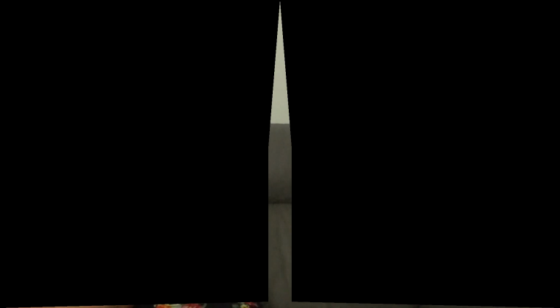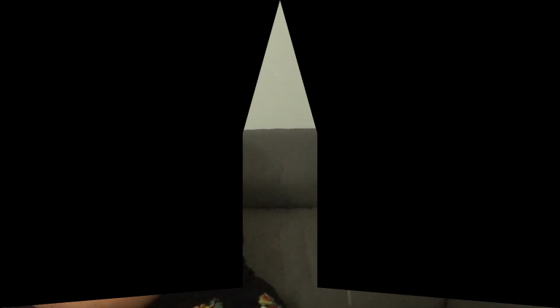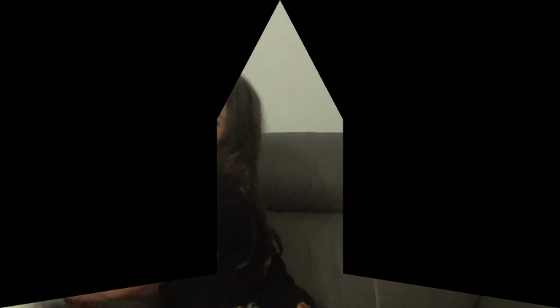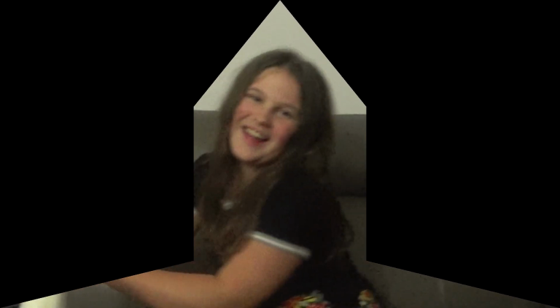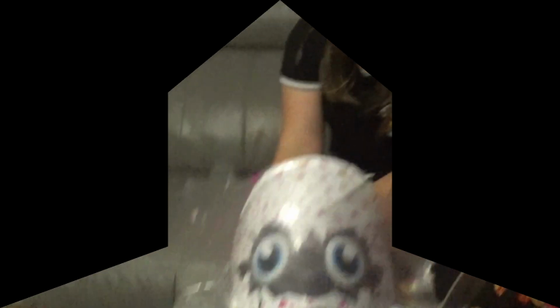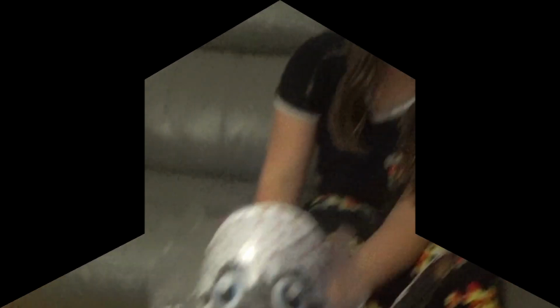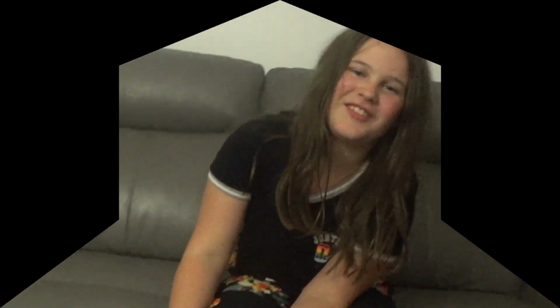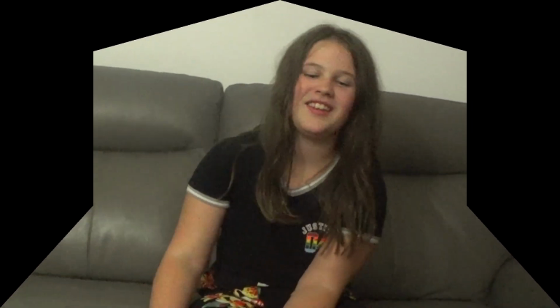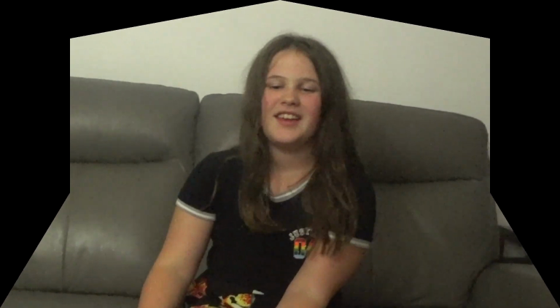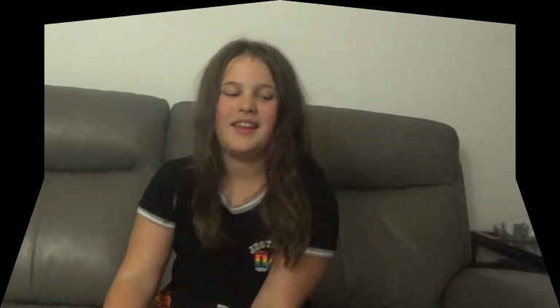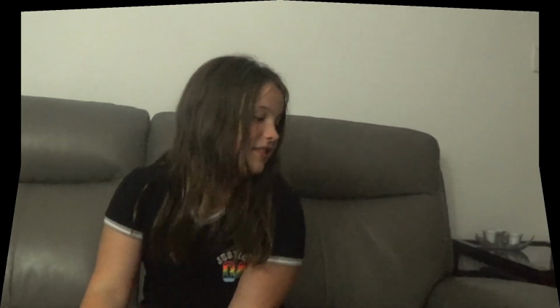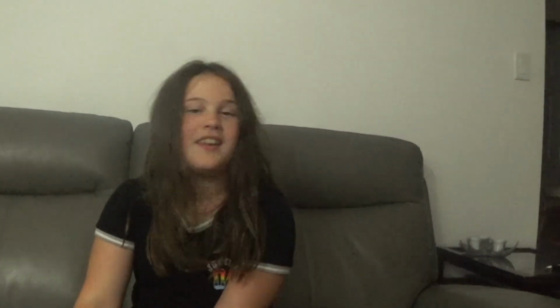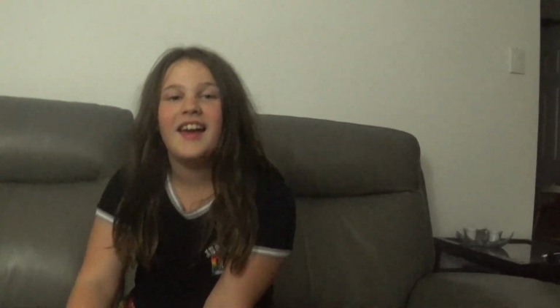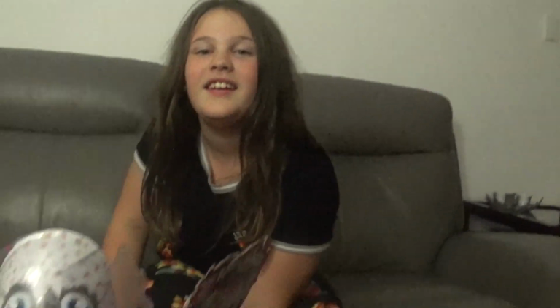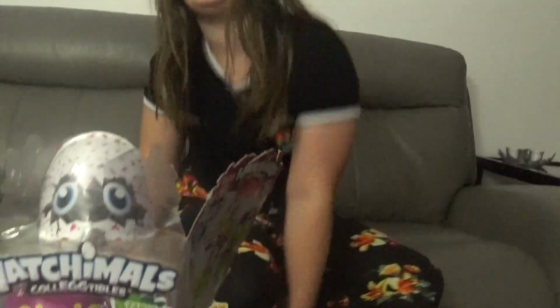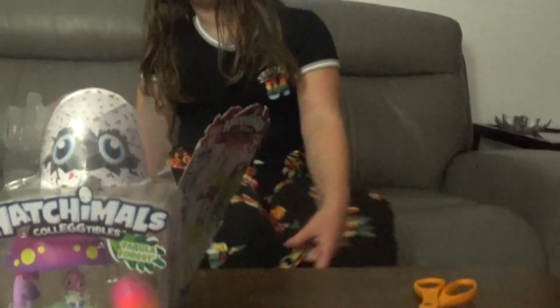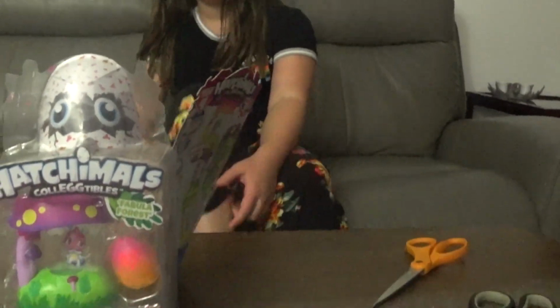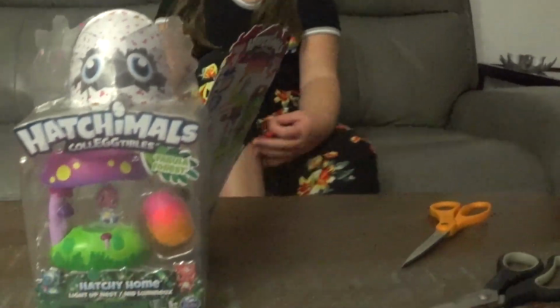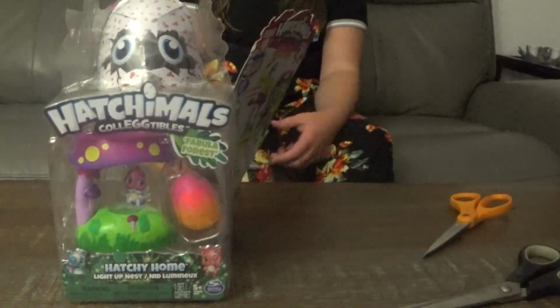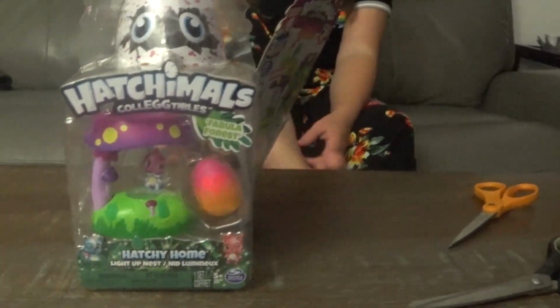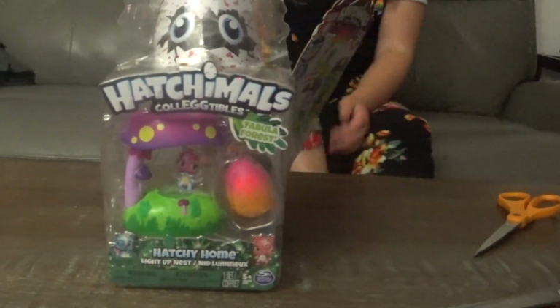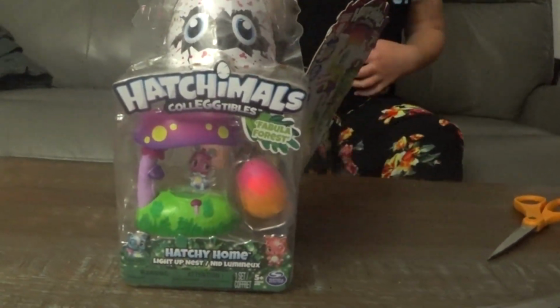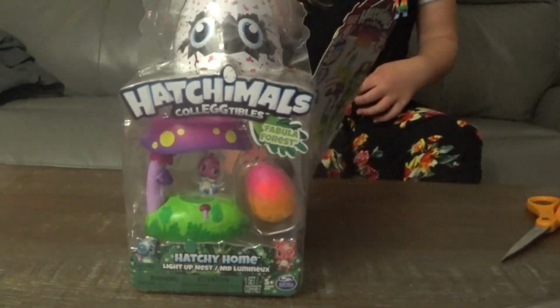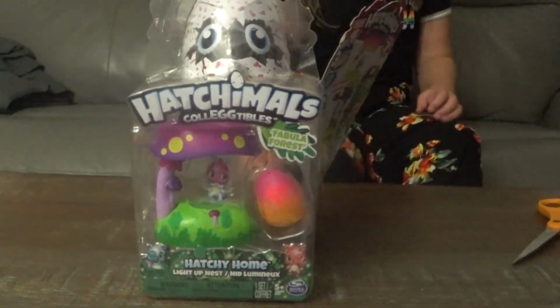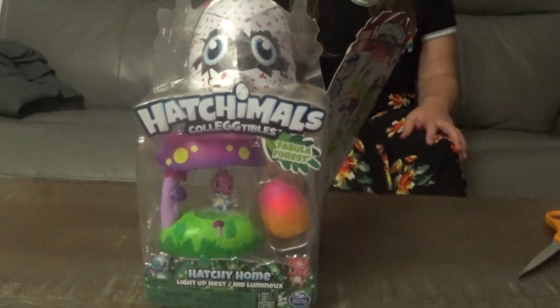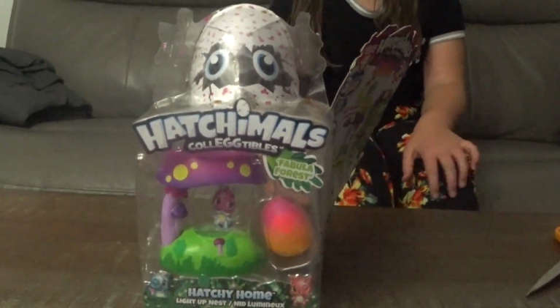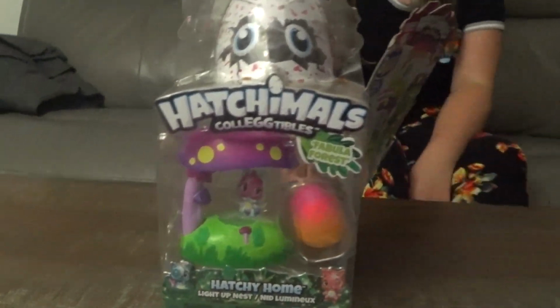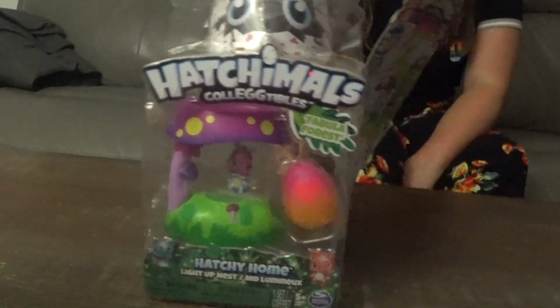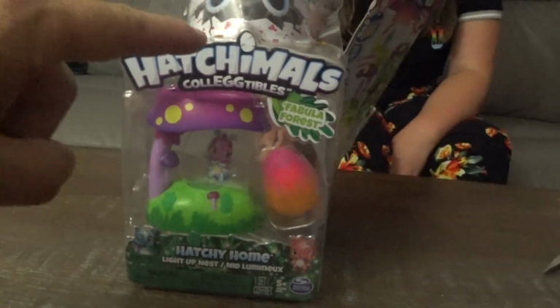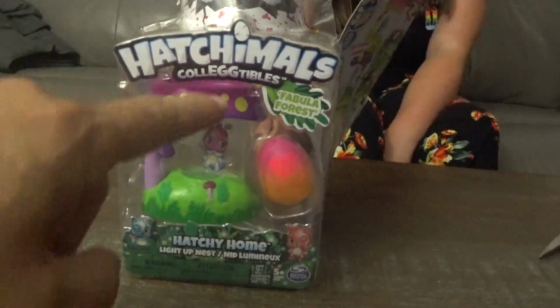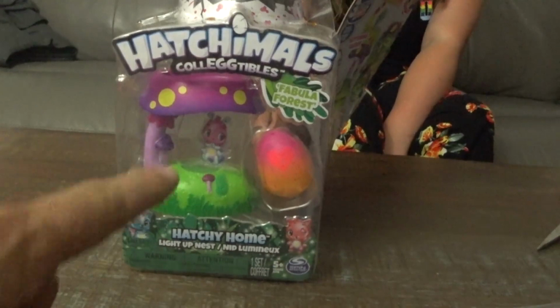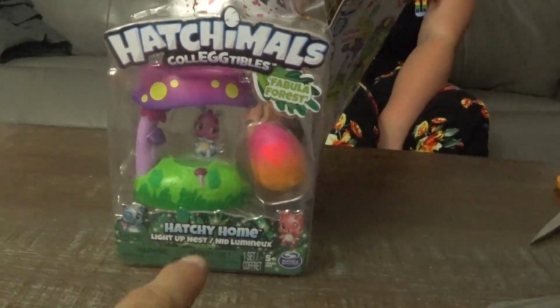Hello guys, it's Kali from Kali and Jane Squad and today we're opening up some Hatchimals collectibles.